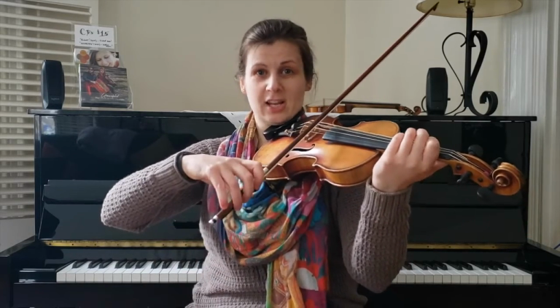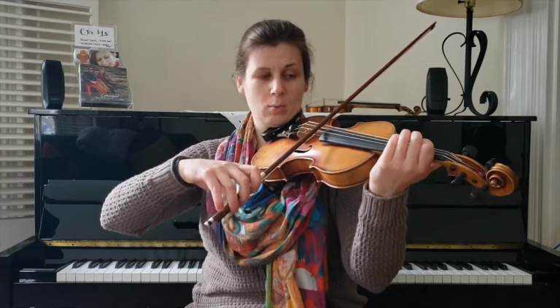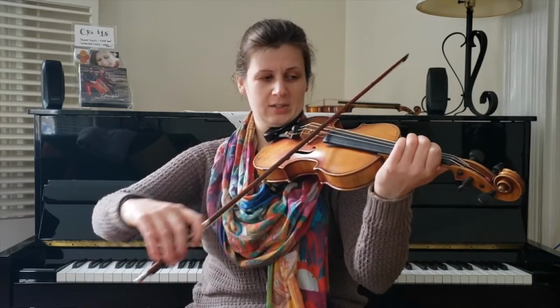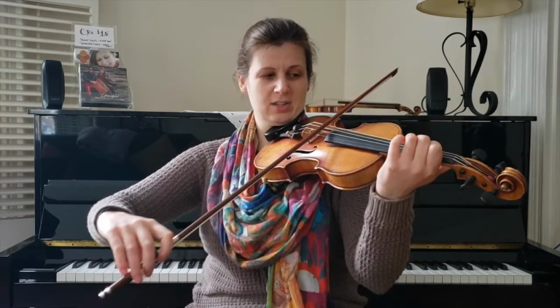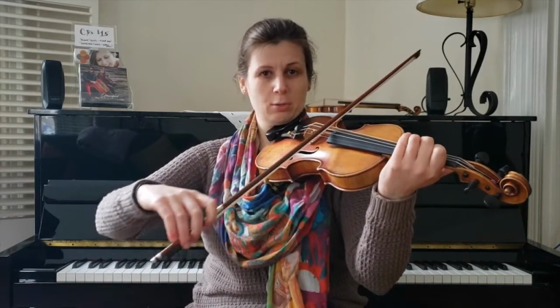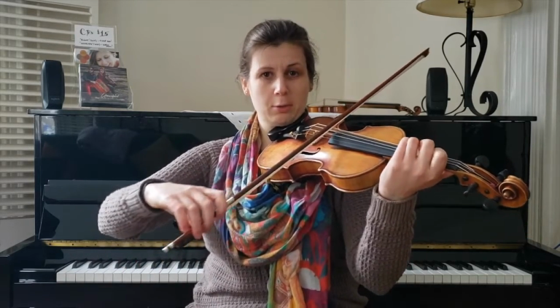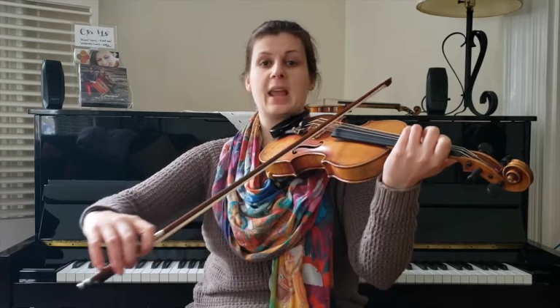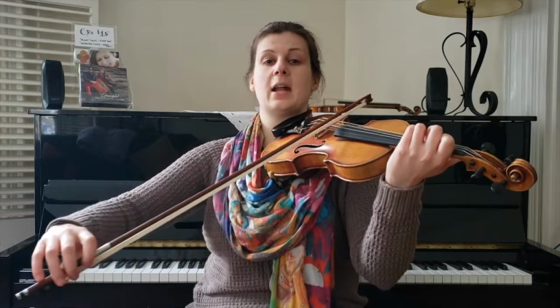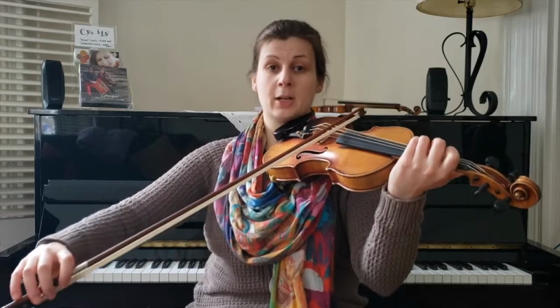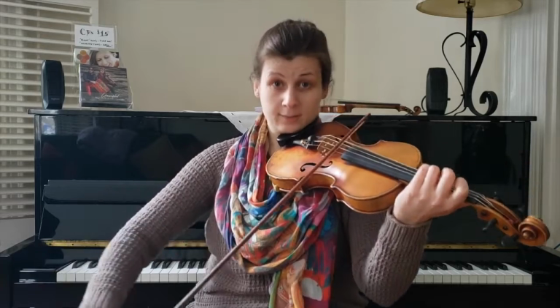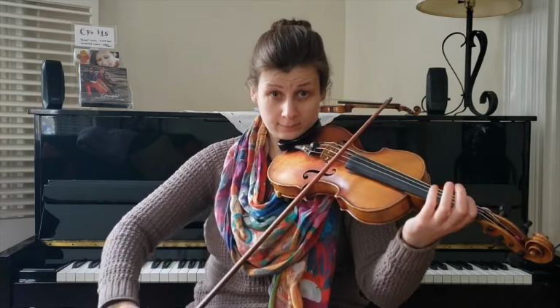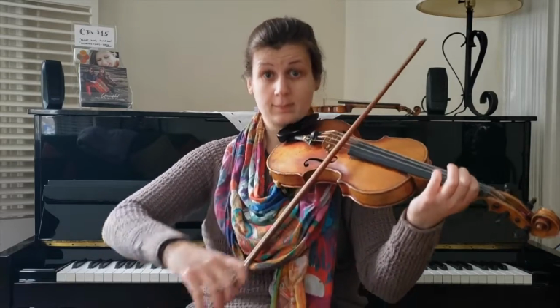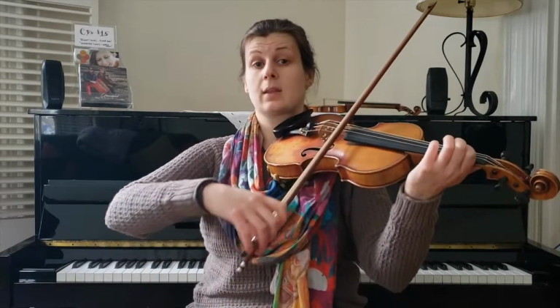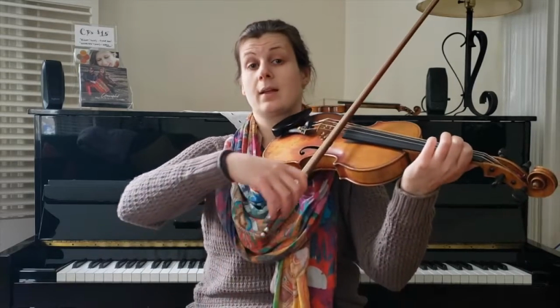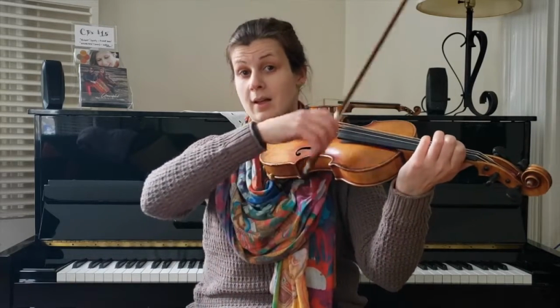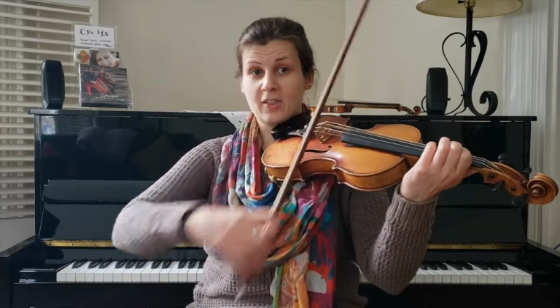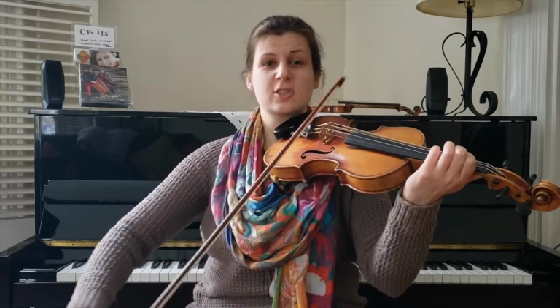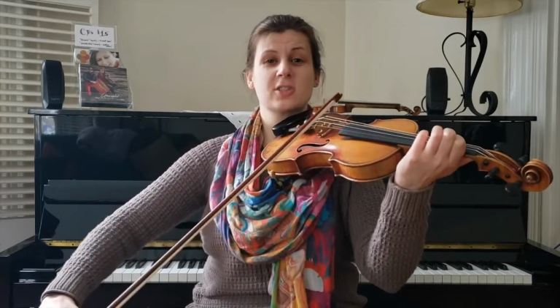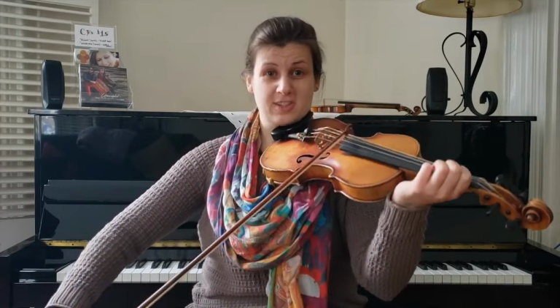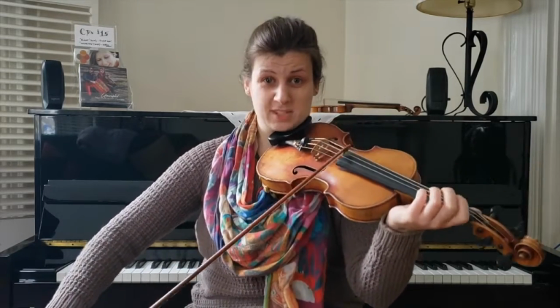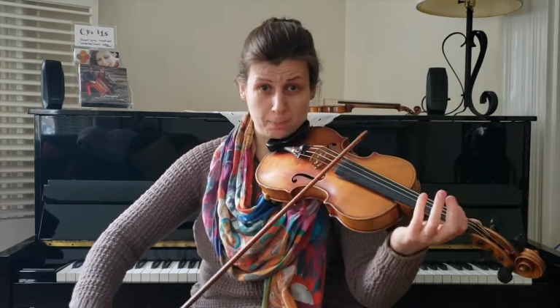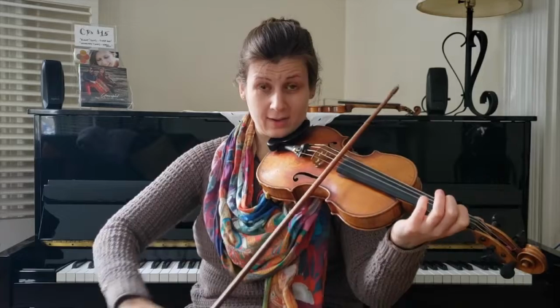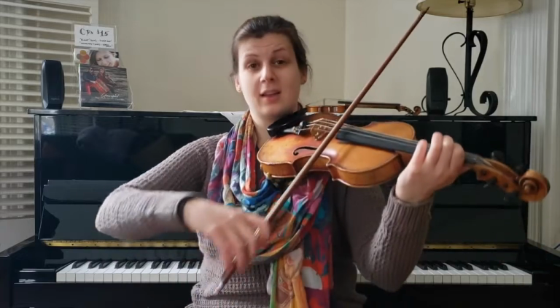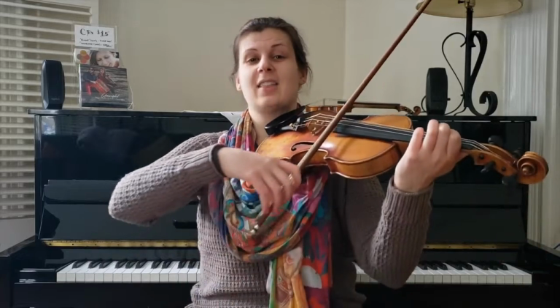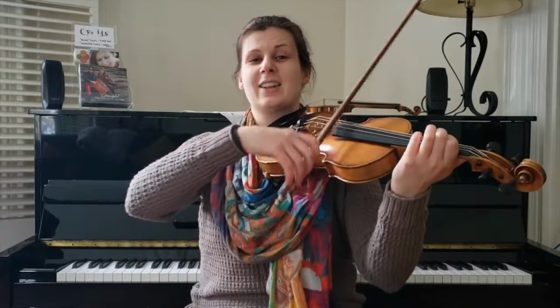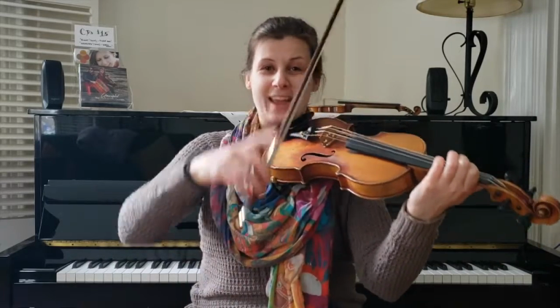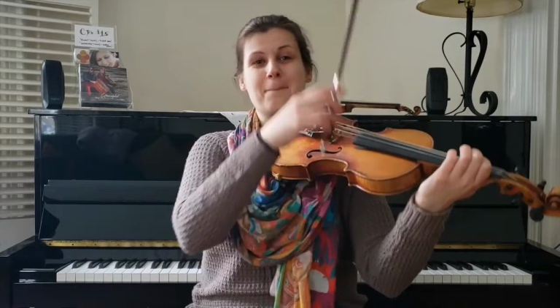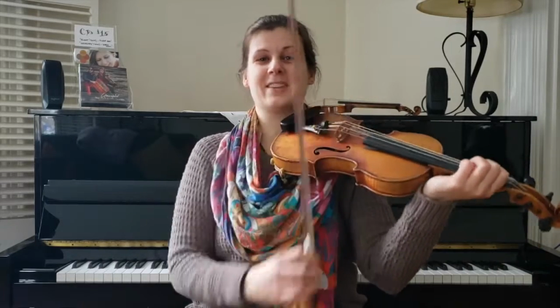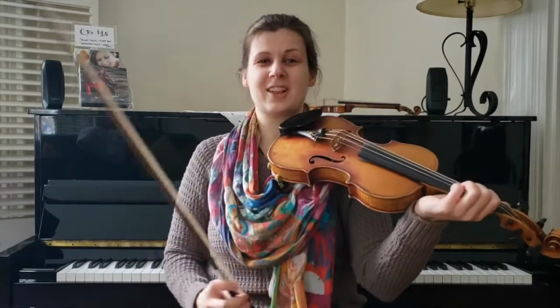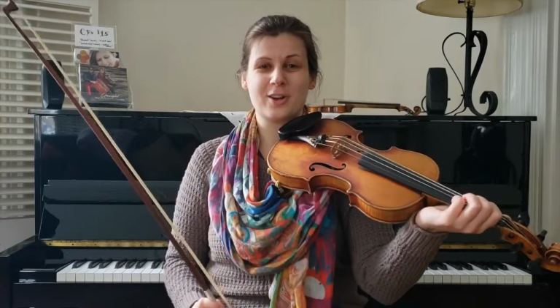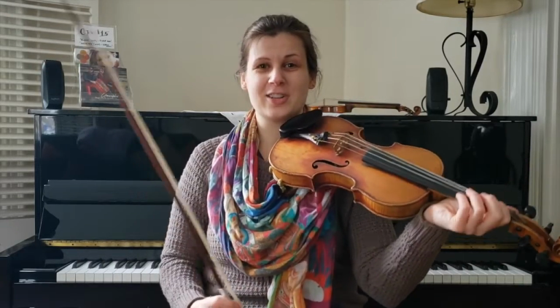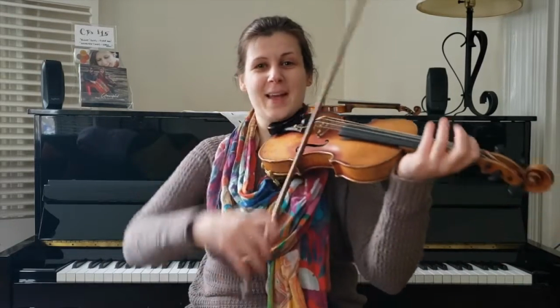A lot of styles might just do this — separate bow and then long. But there's actually a little scoop slur in there. Check it out — one, two, three.